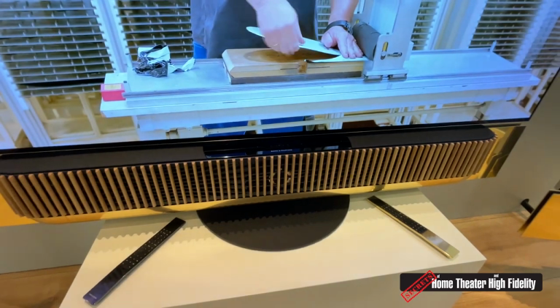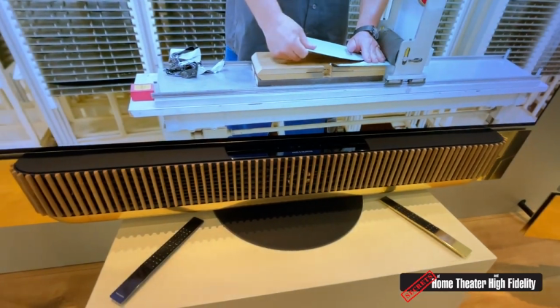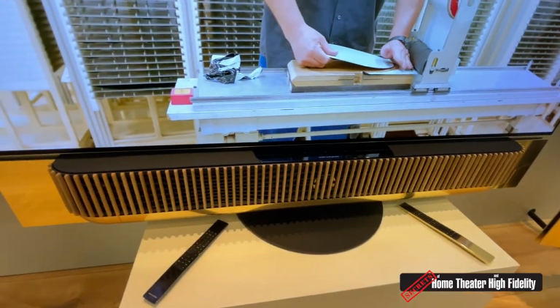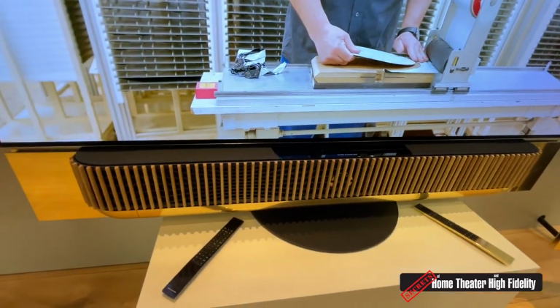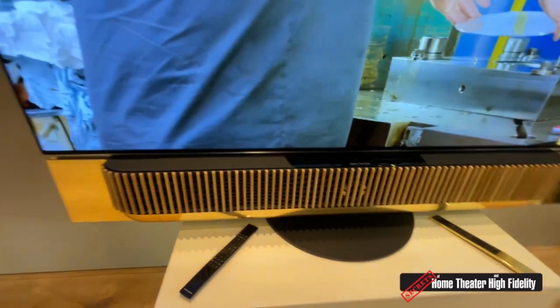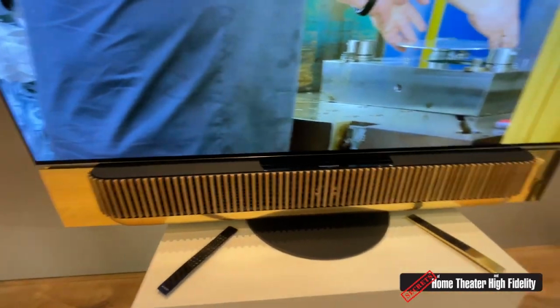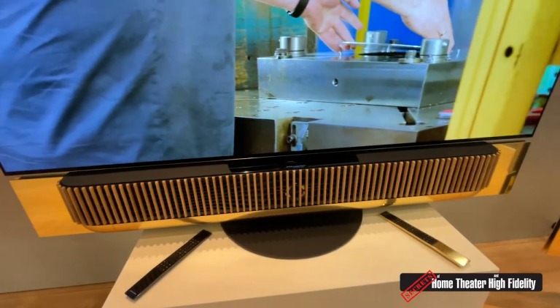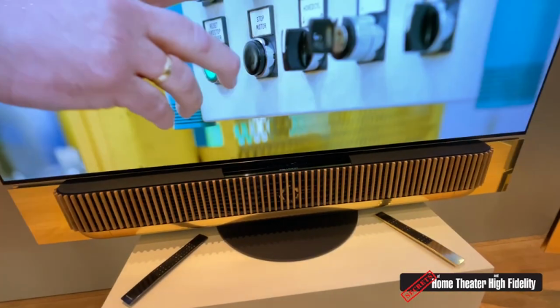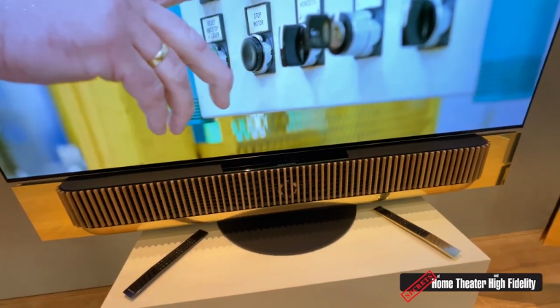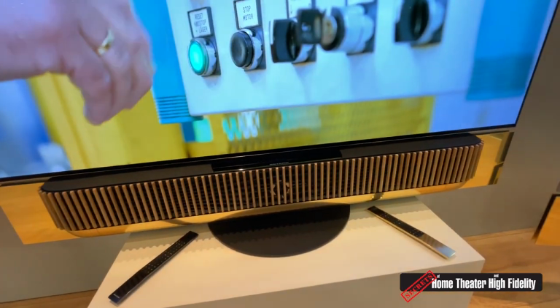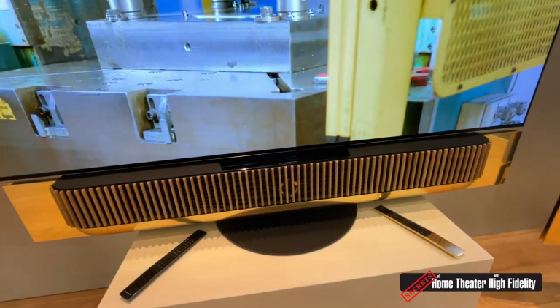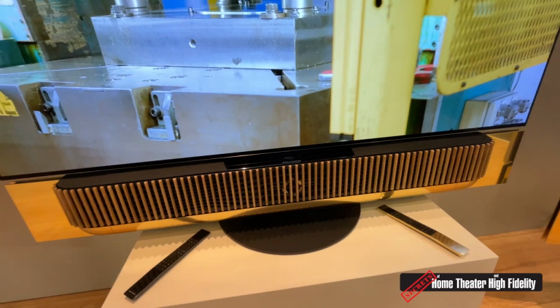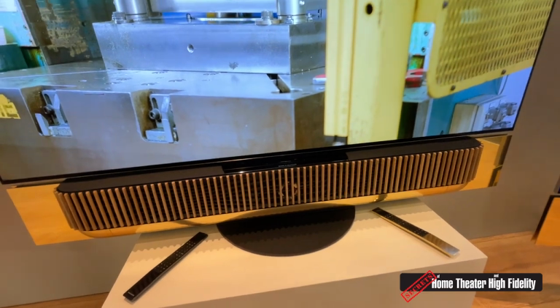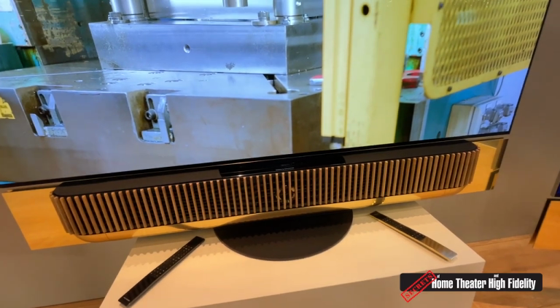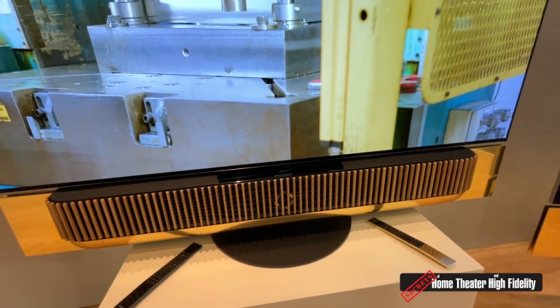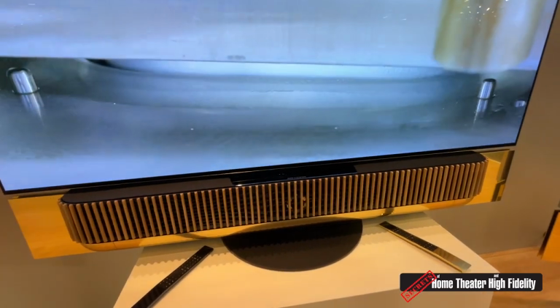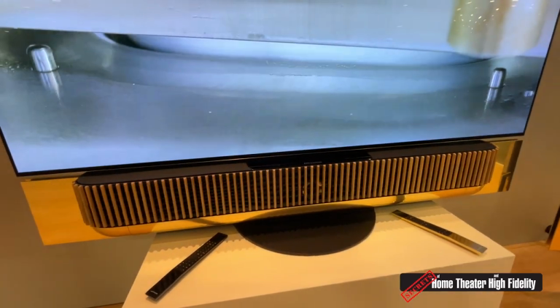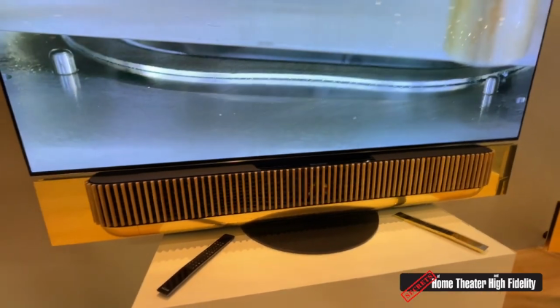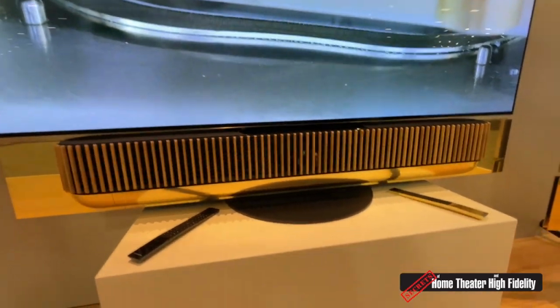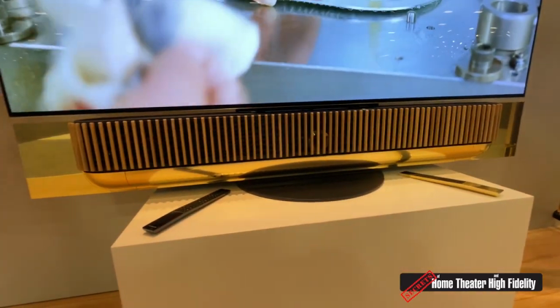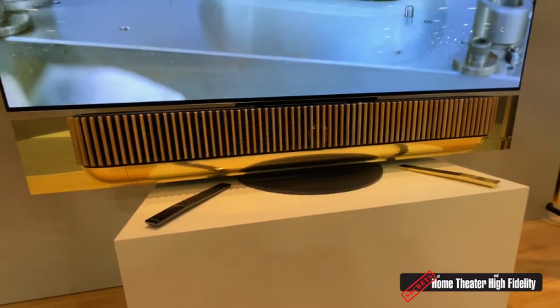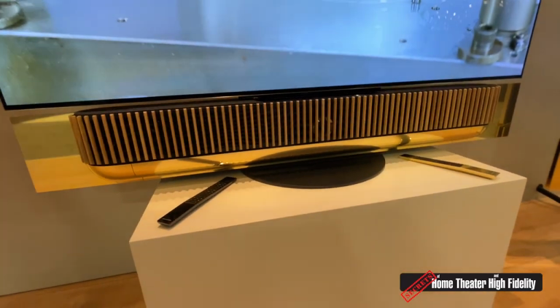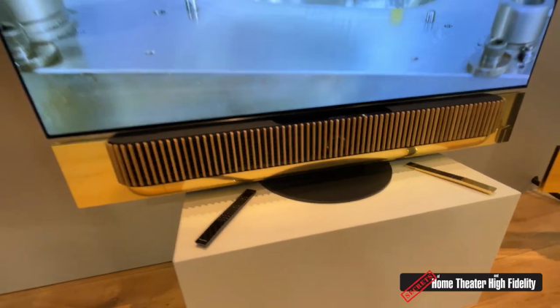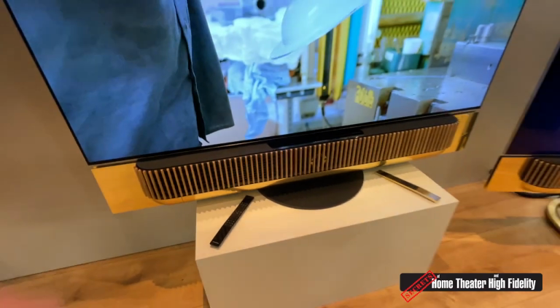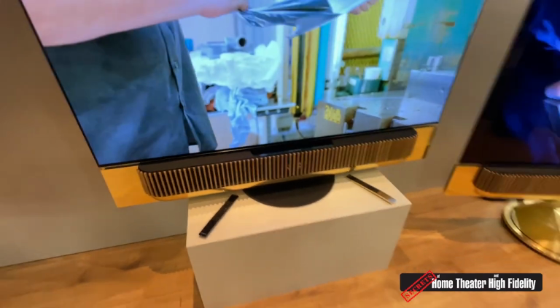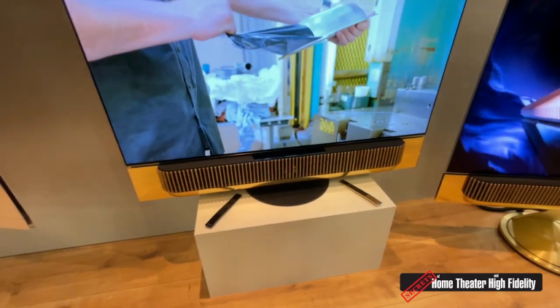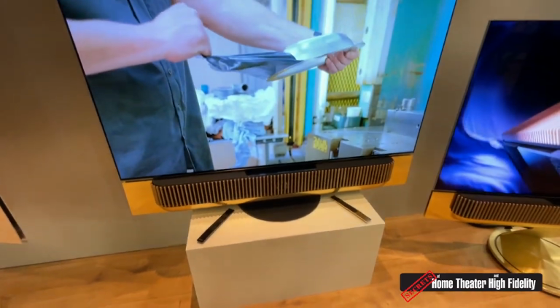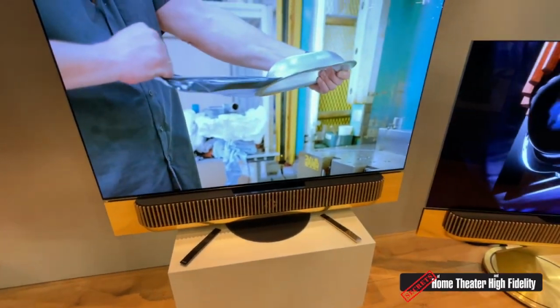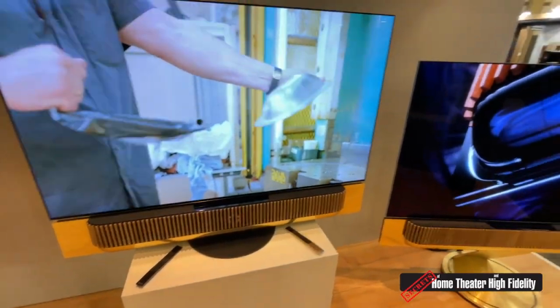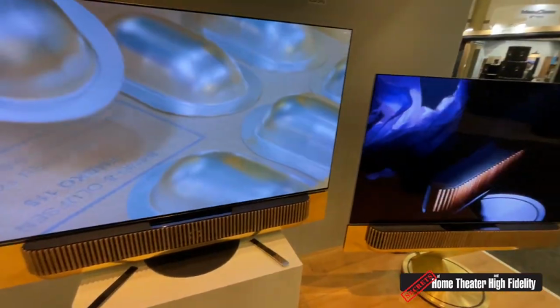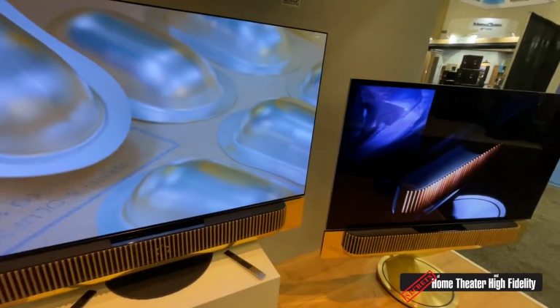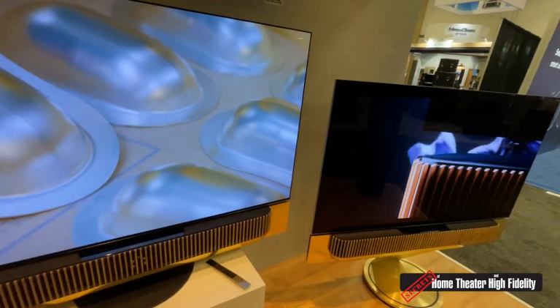The possibilities are endless with our bespoke program, where we can do all different types of woods, different finishes and colors. So you can basically suit any decor that anyone might want.